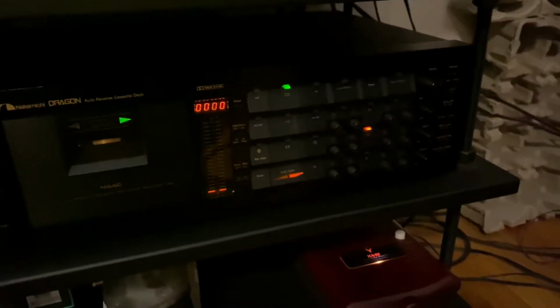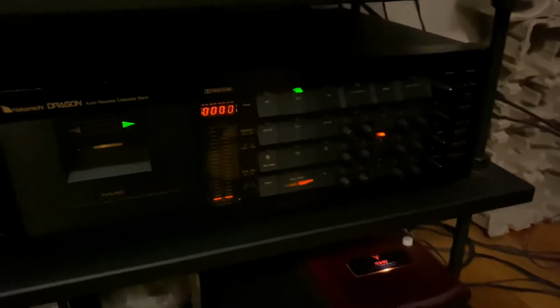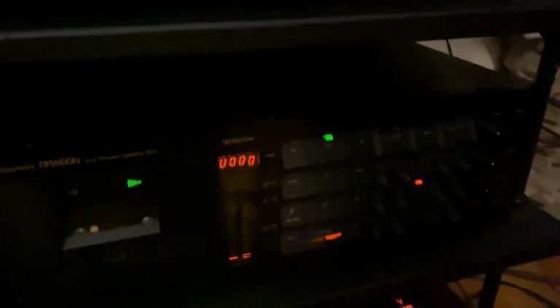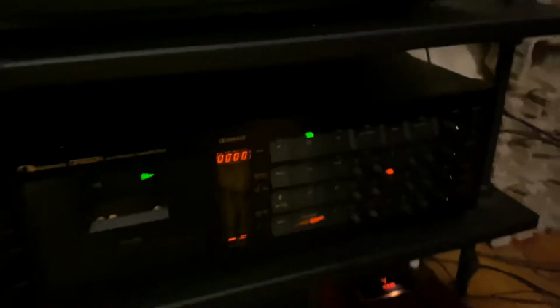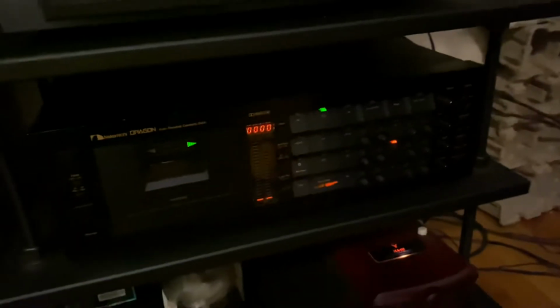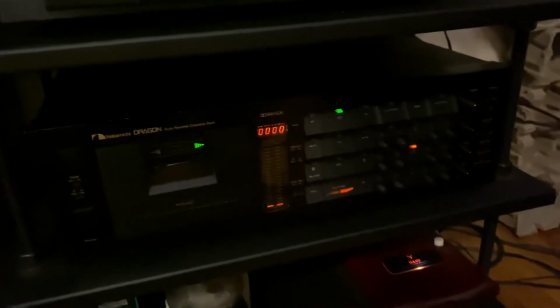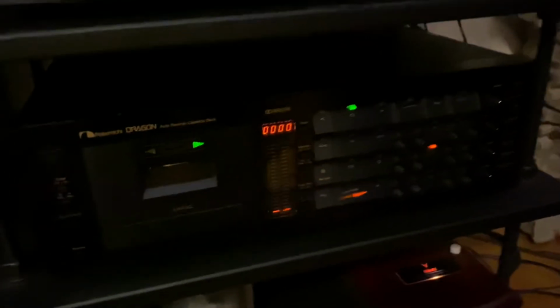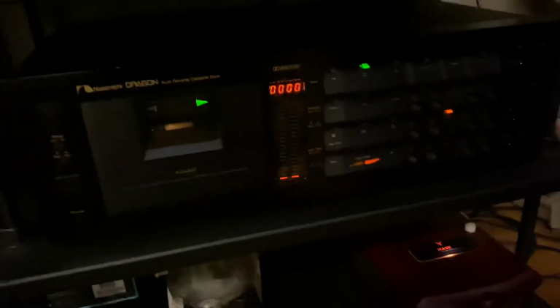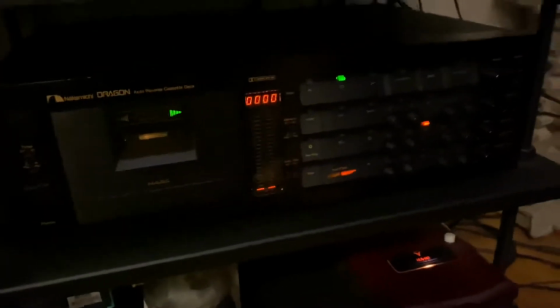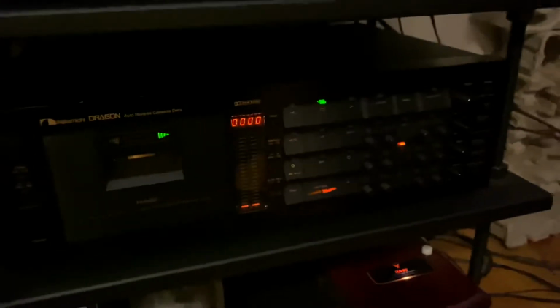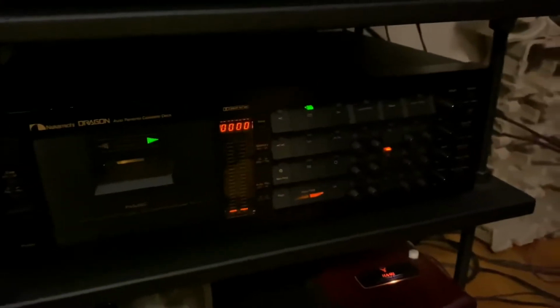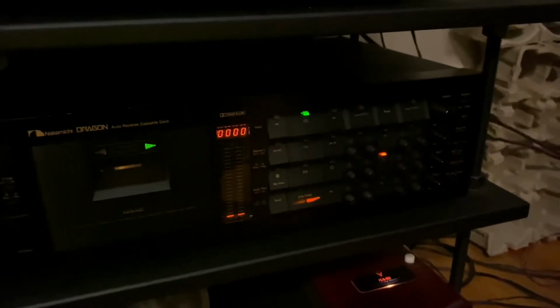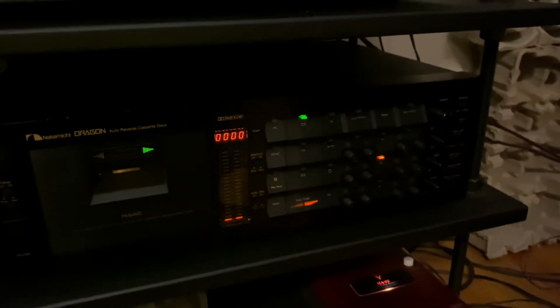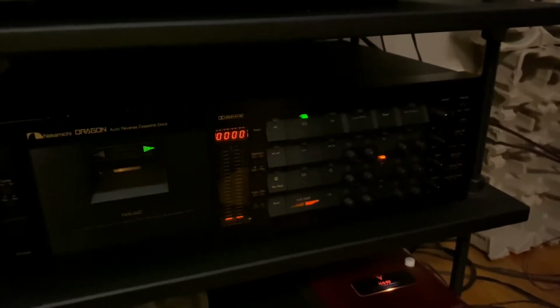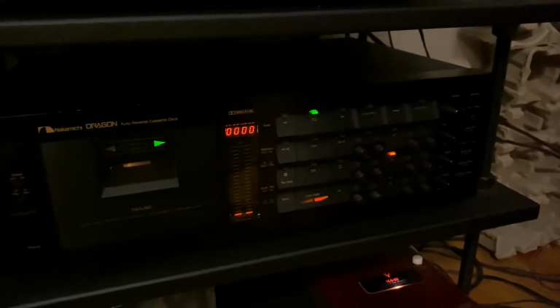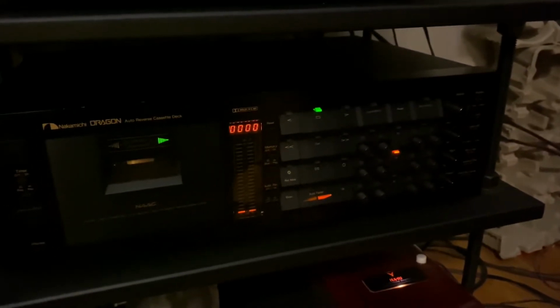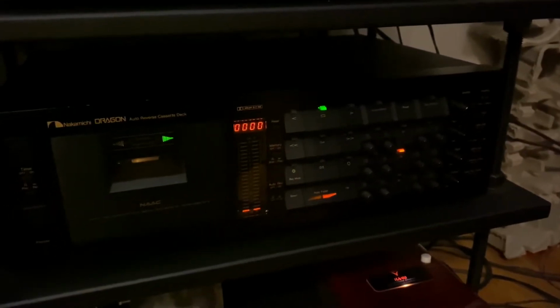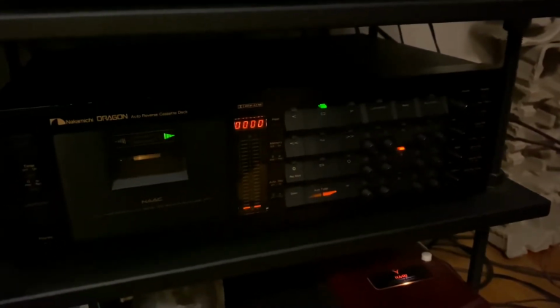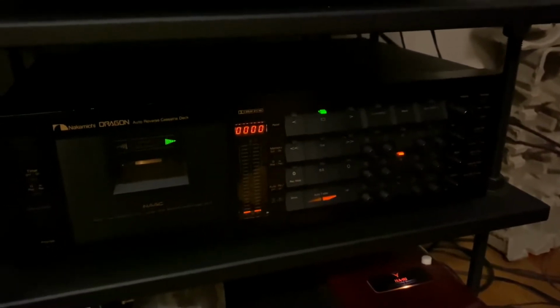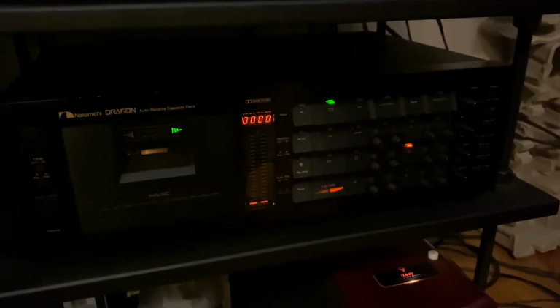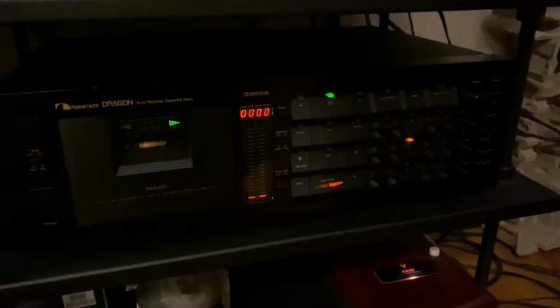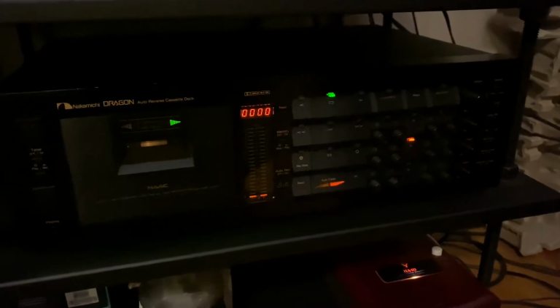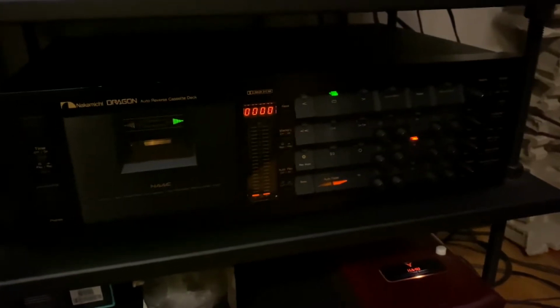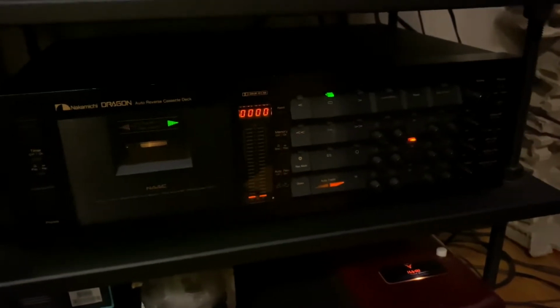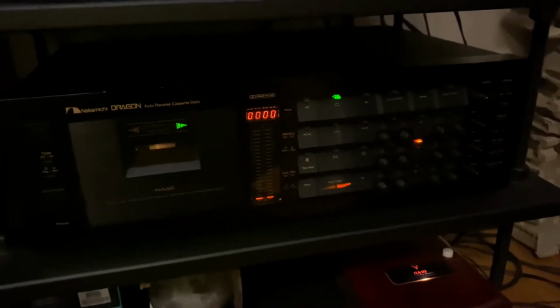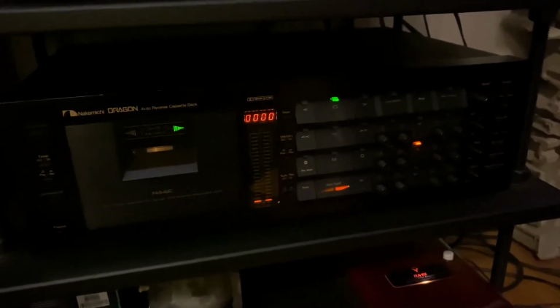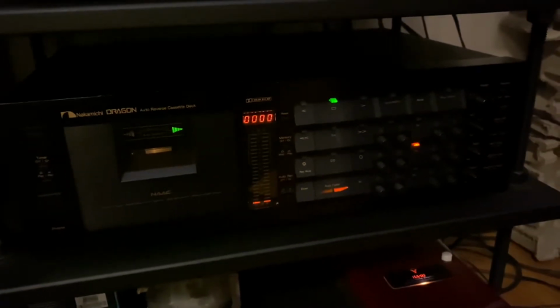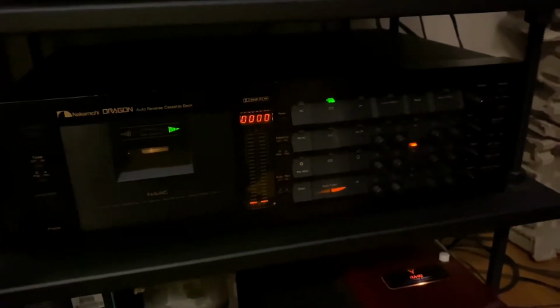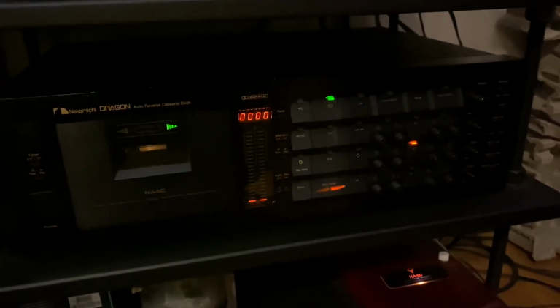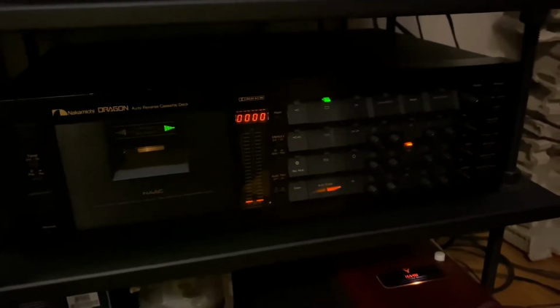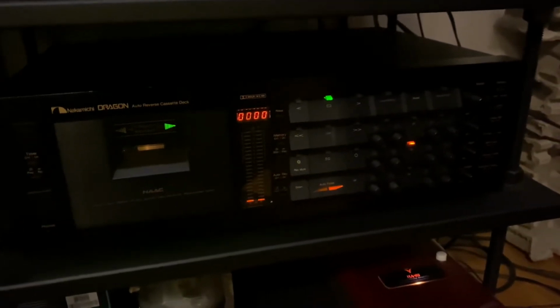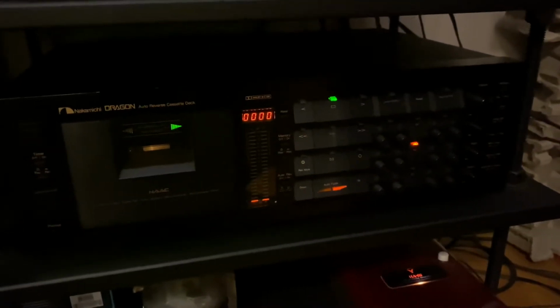Hey, this is Gene. I'm actually a jazz guitar player and musician here in New York, but I'm also a big Nakamichi cassette deck fan and user.